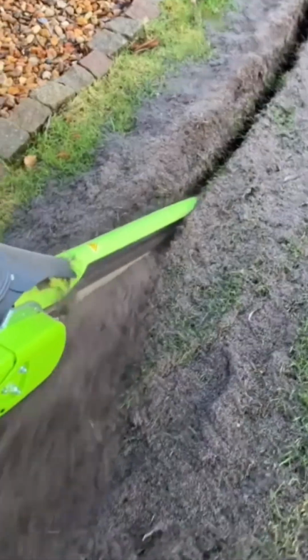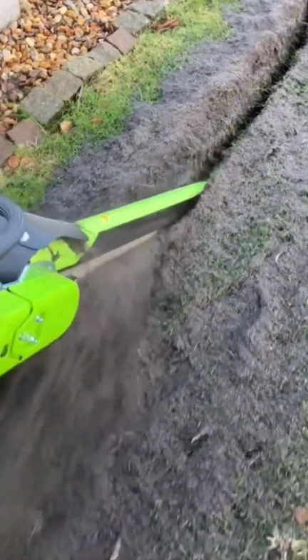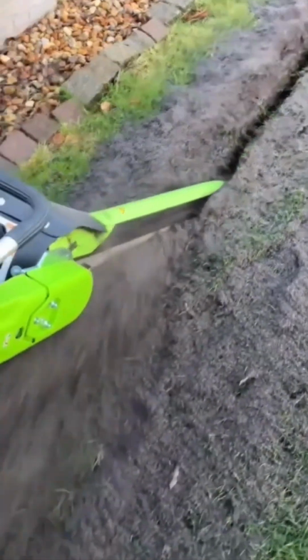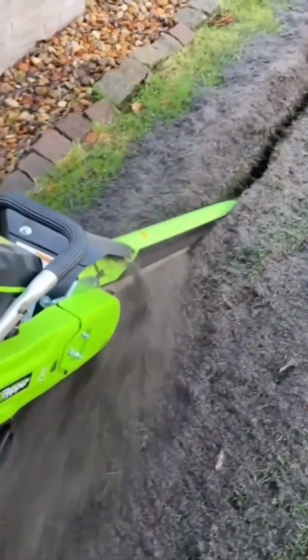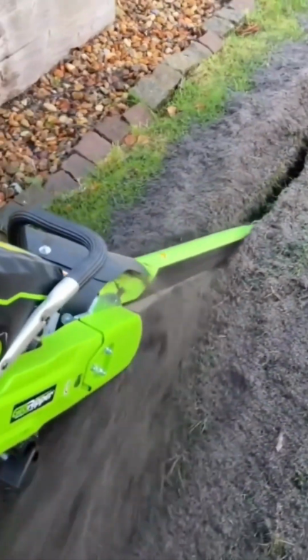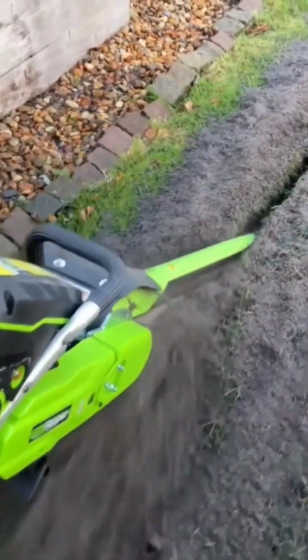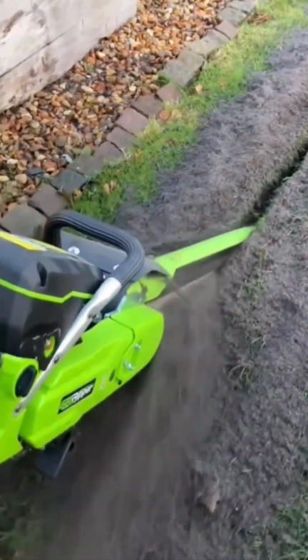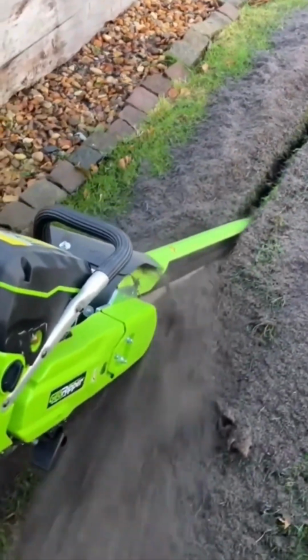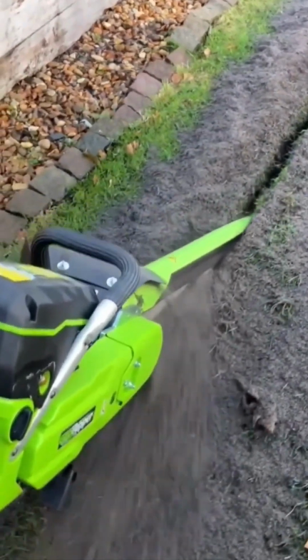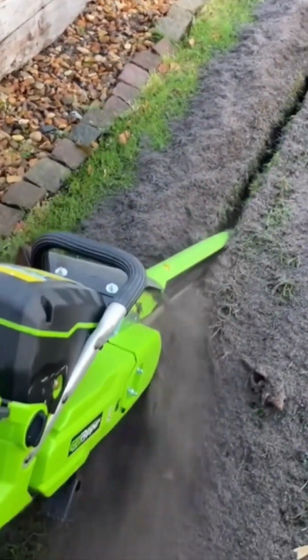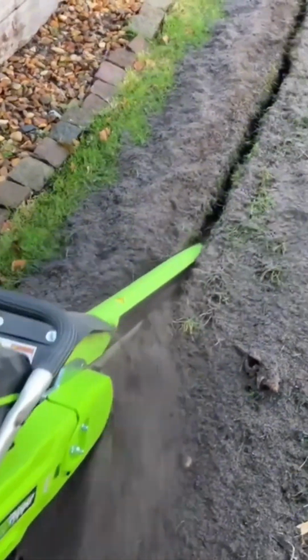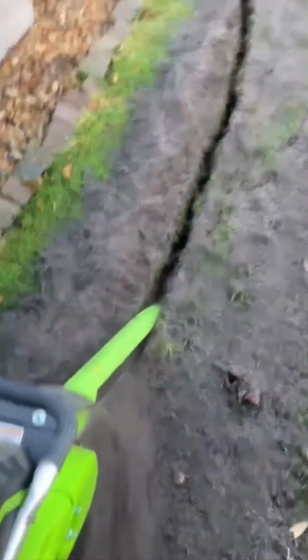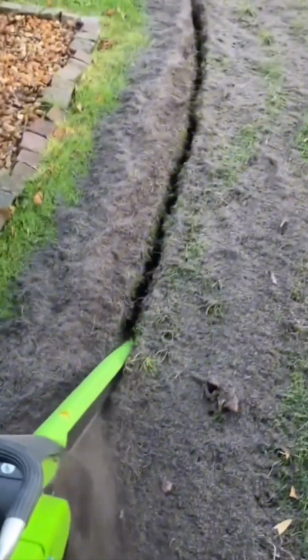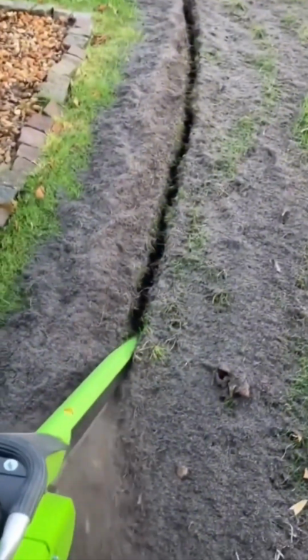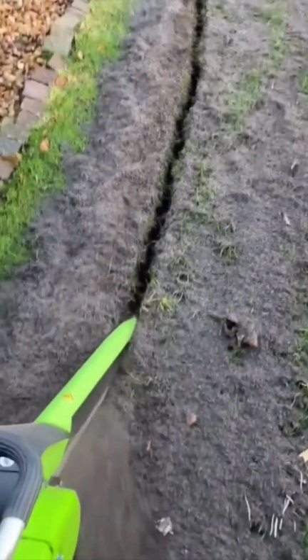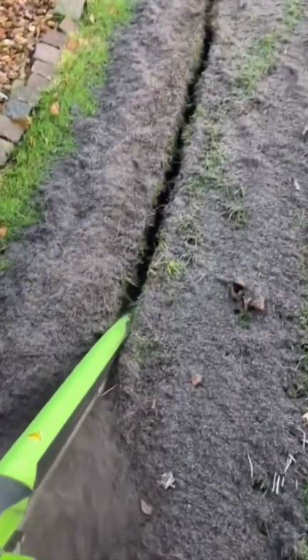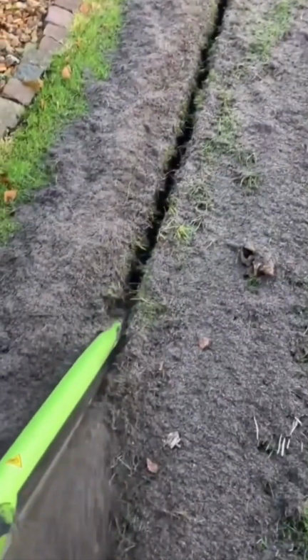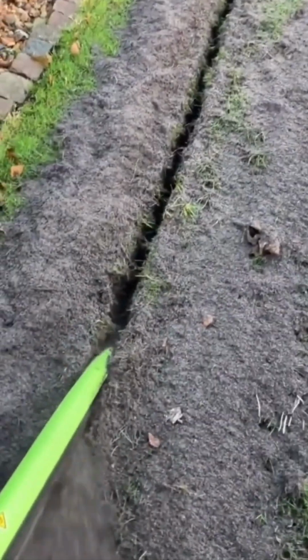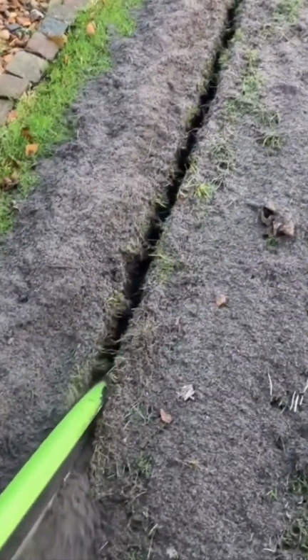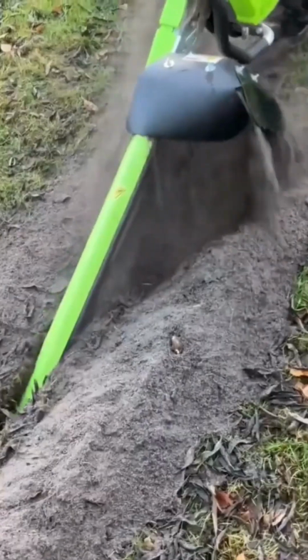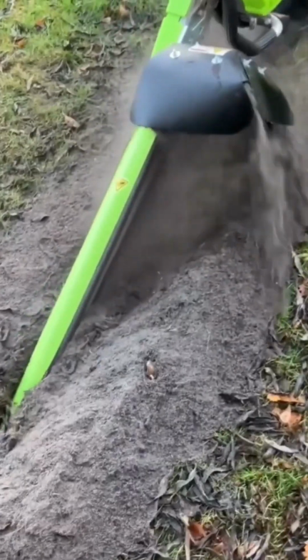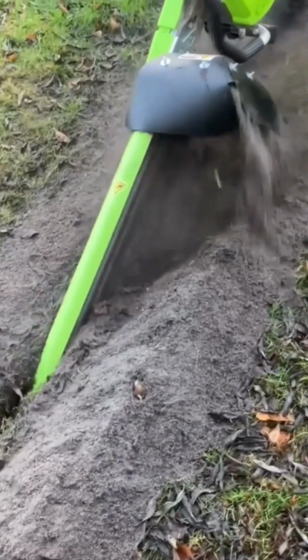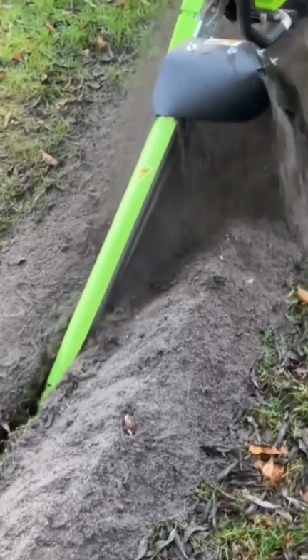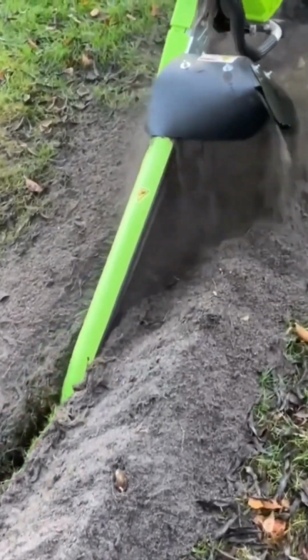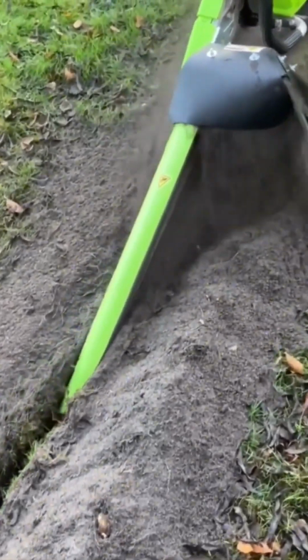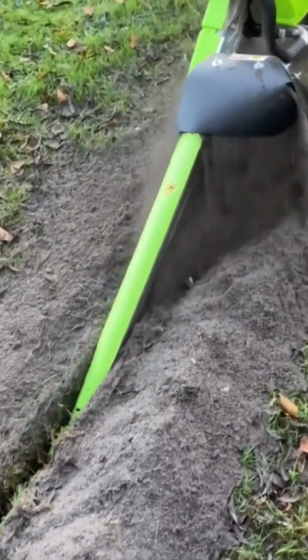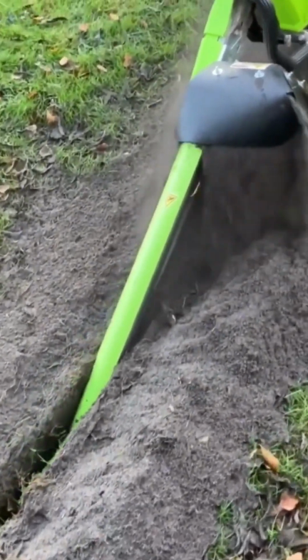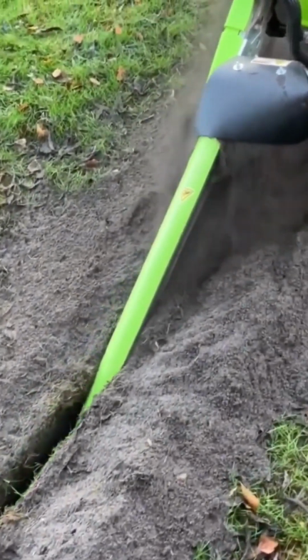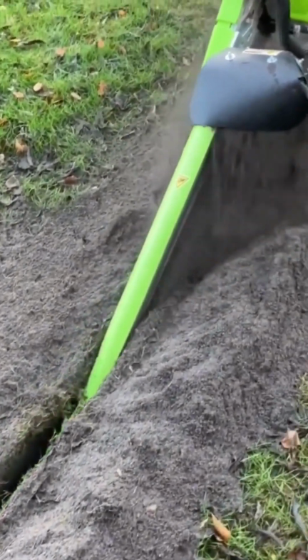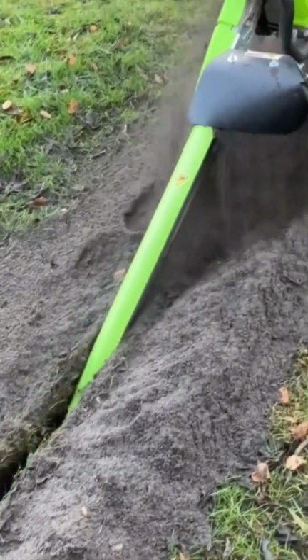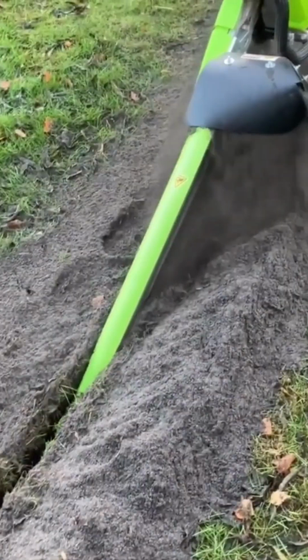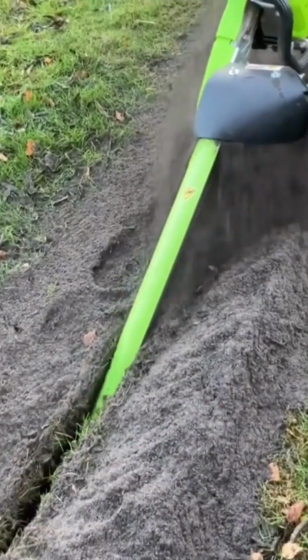This handheld trench digger chews through soil like it's on a mission to the earth's core. It's small, but mighty. David with a rotary blade. Somewhere, a shovel weeps quietly in retirement.